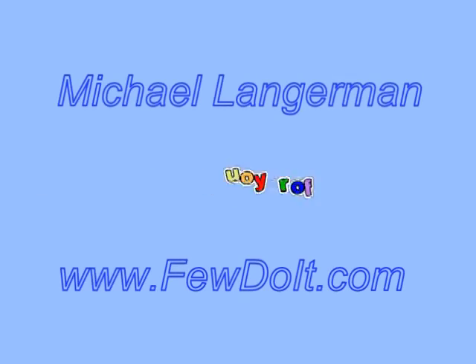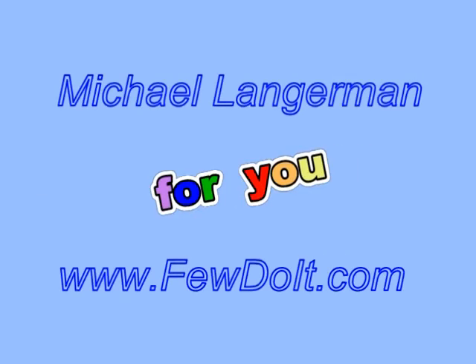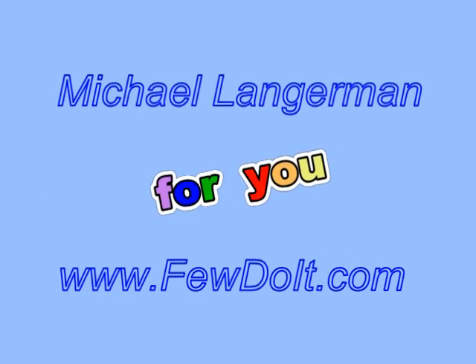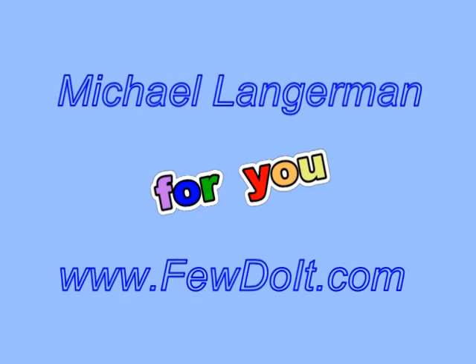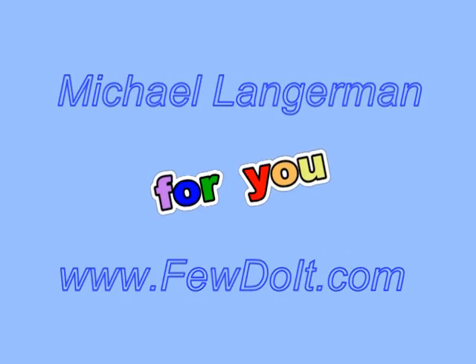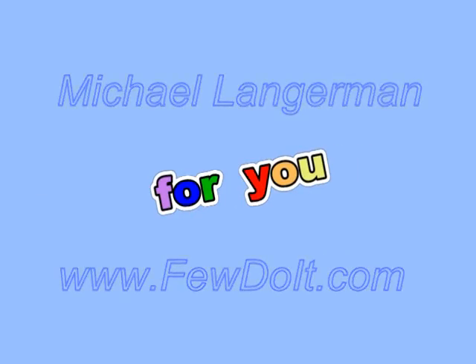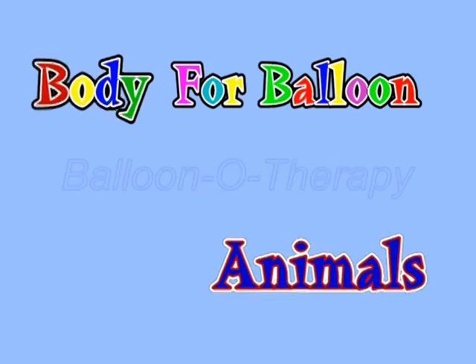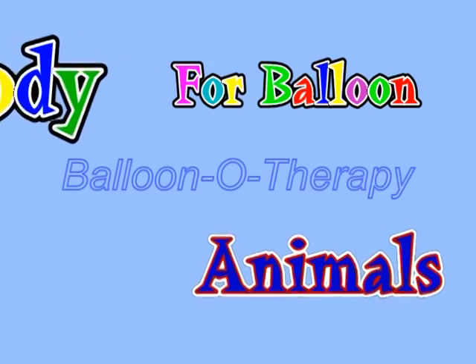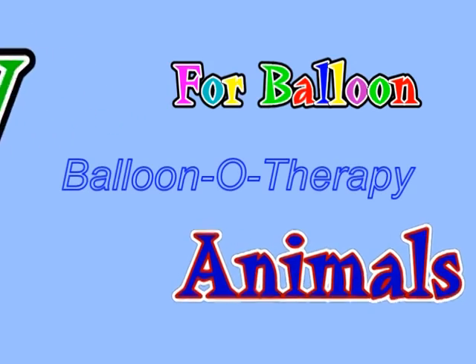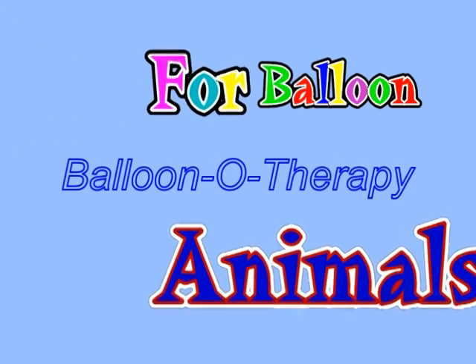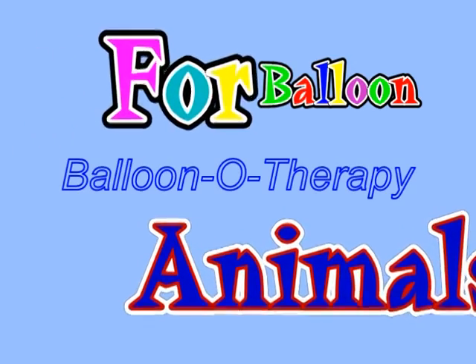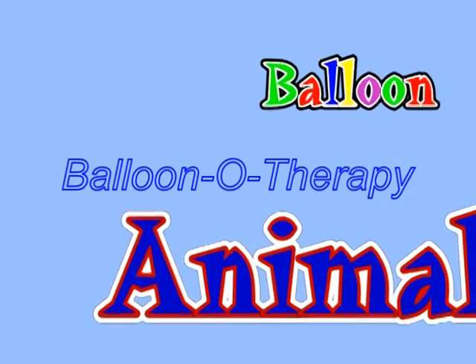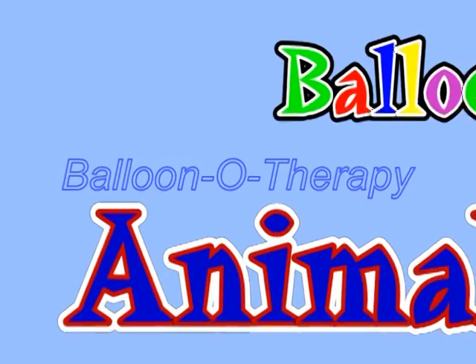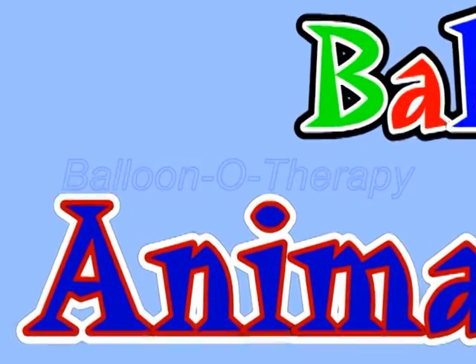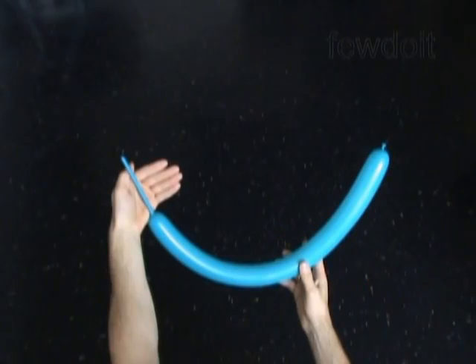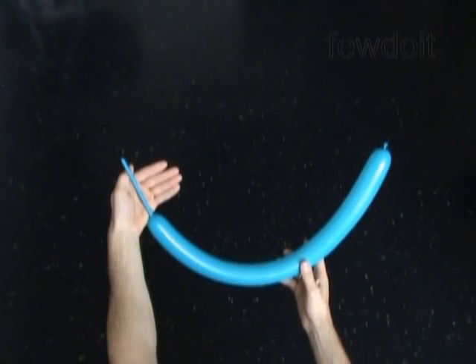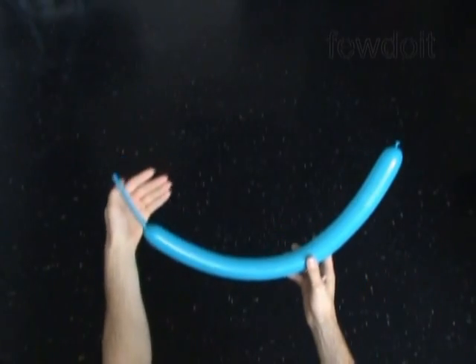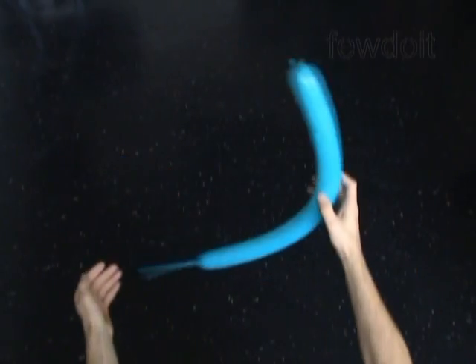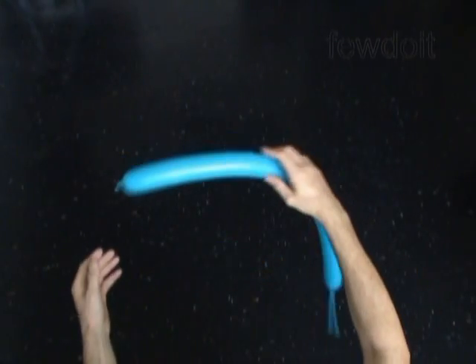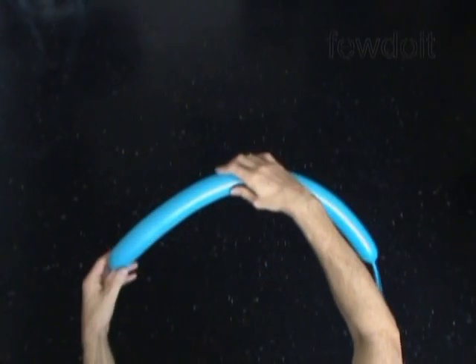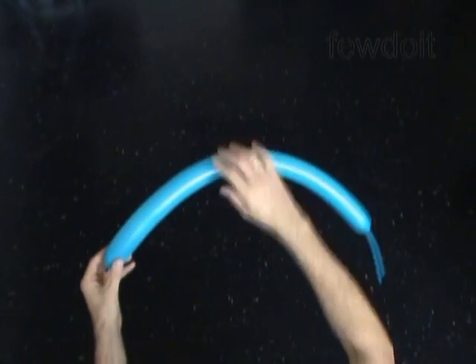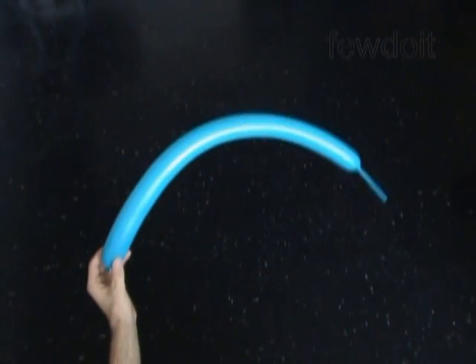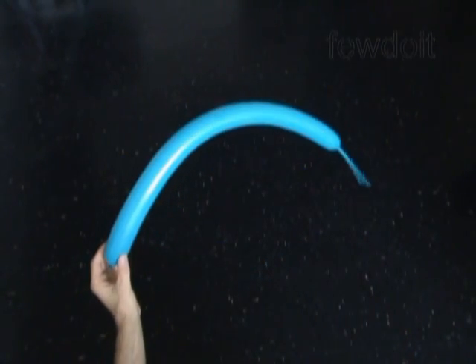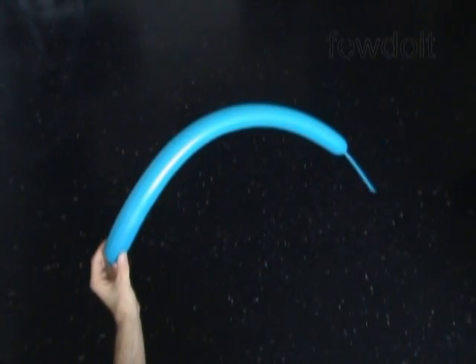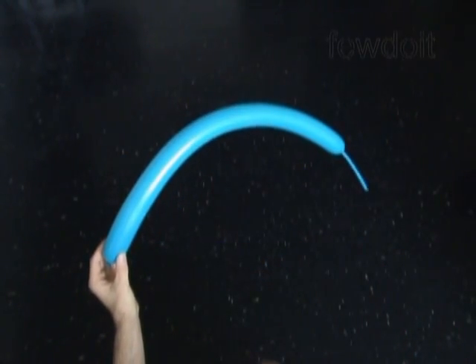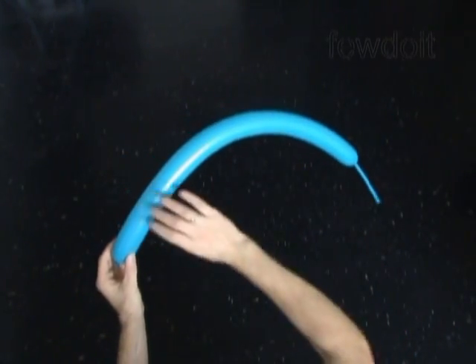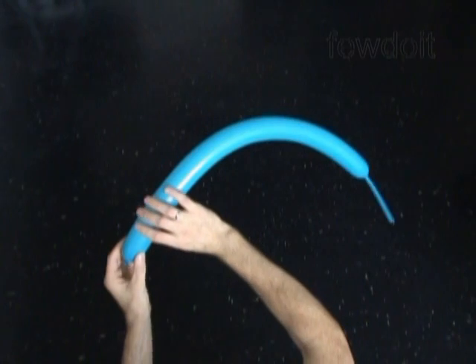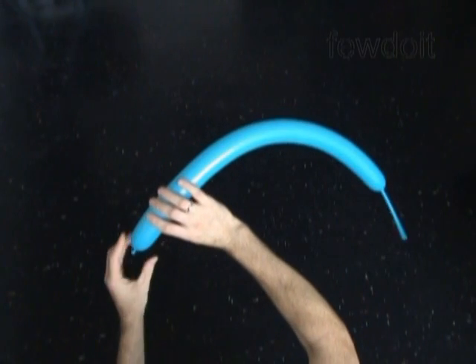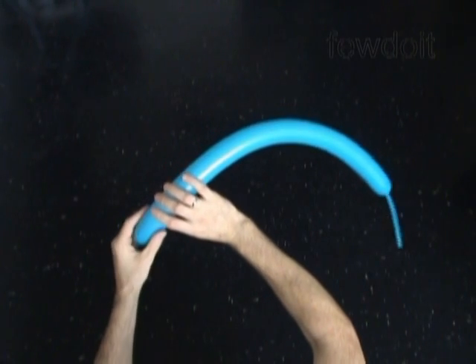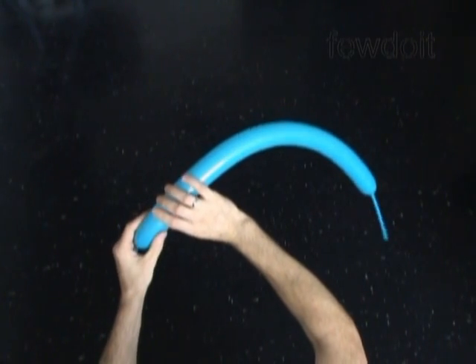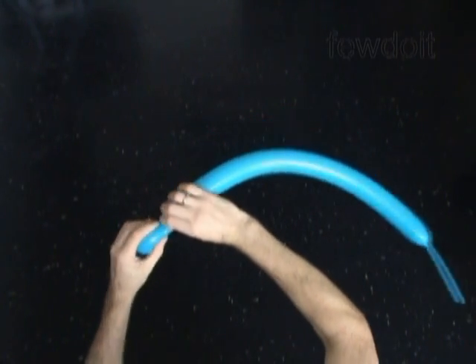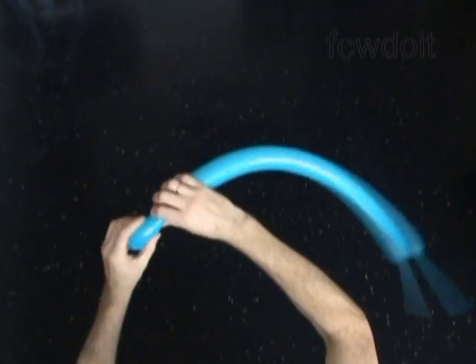Hello everybody, today we are going to use one balloon to make a body, and then we can use this body to make different kinds of balloon animals and cartoon characters. Inflate a balloon leaving about a 5 inch flat tail.